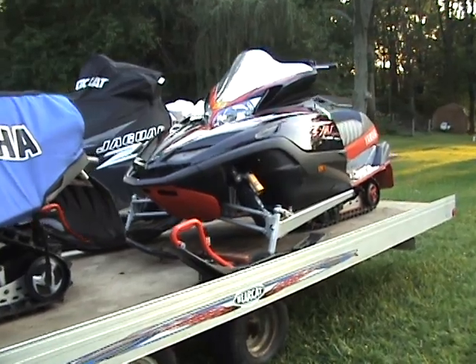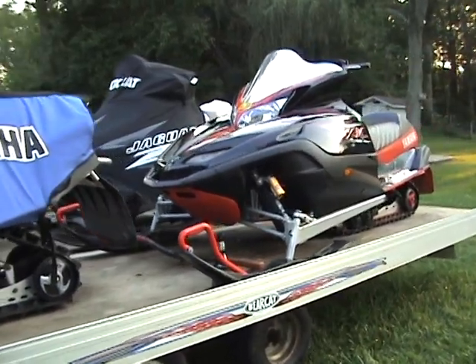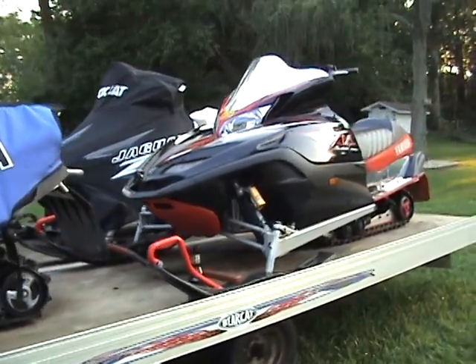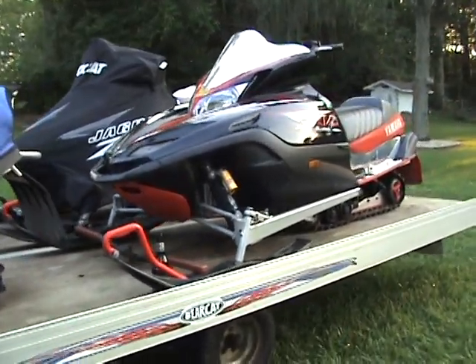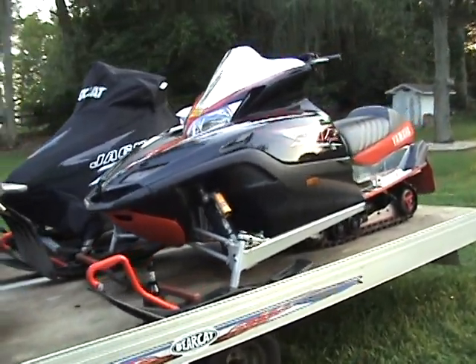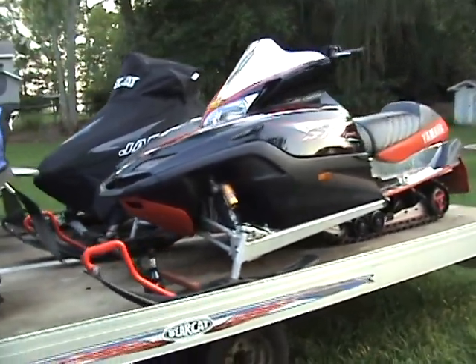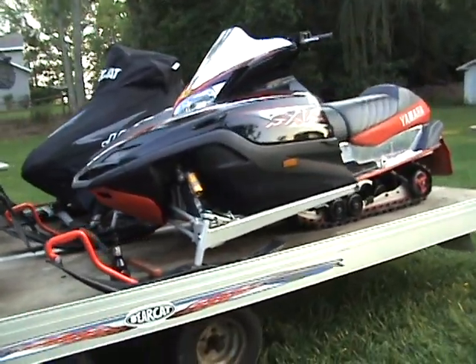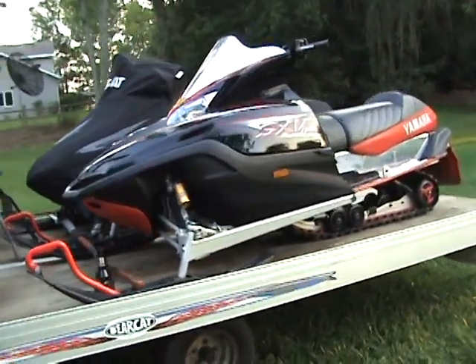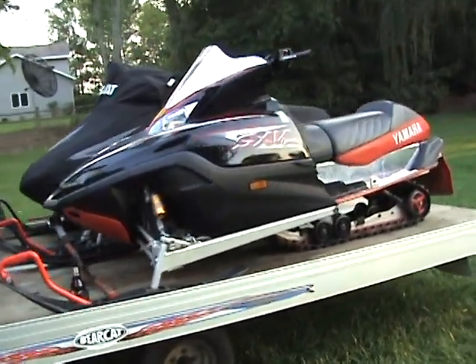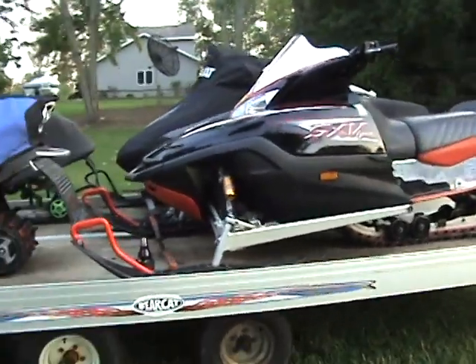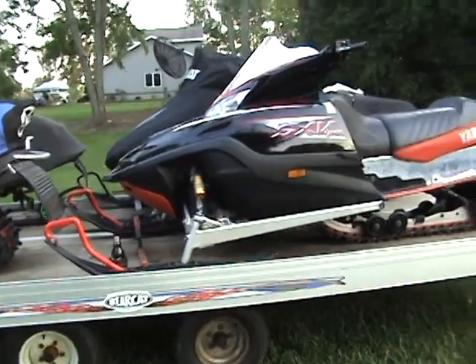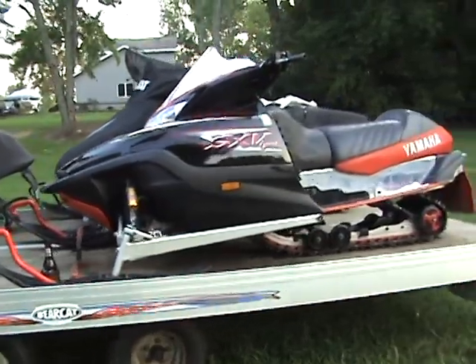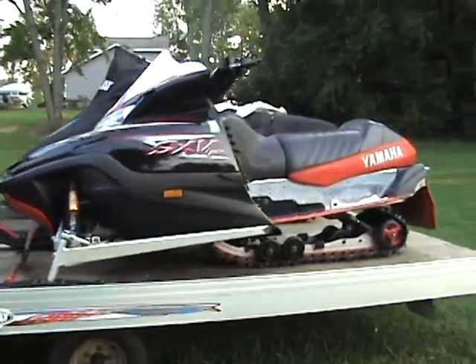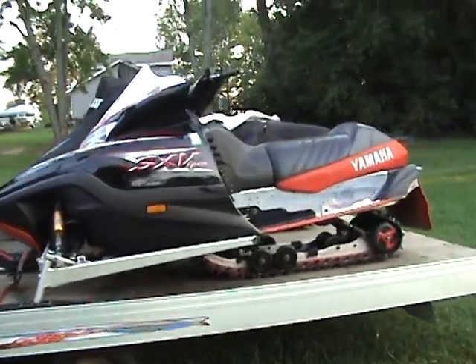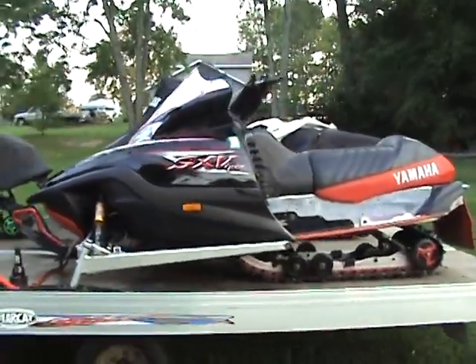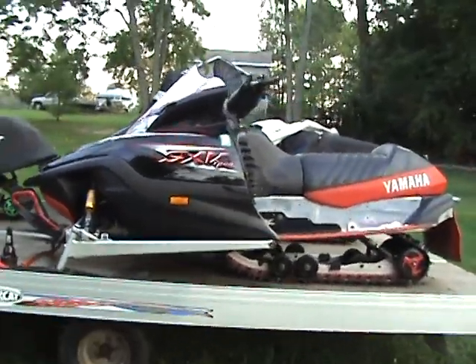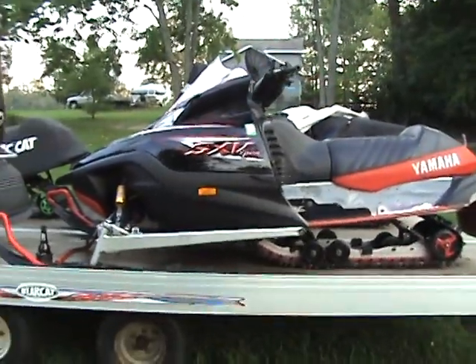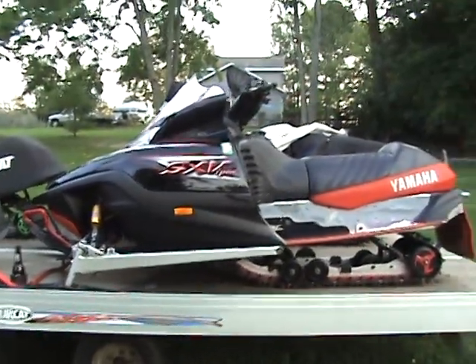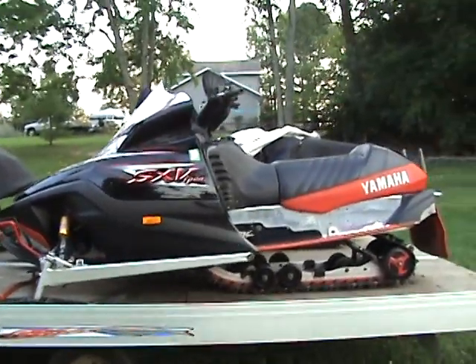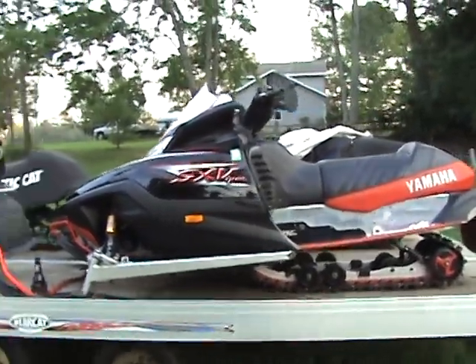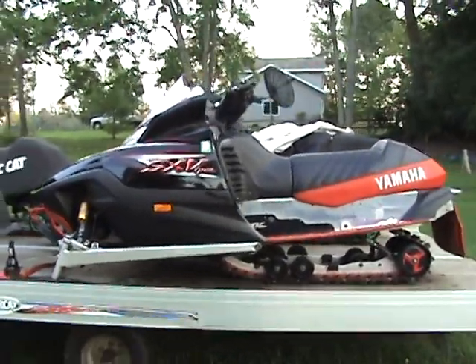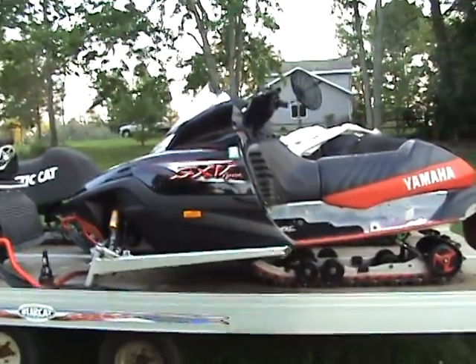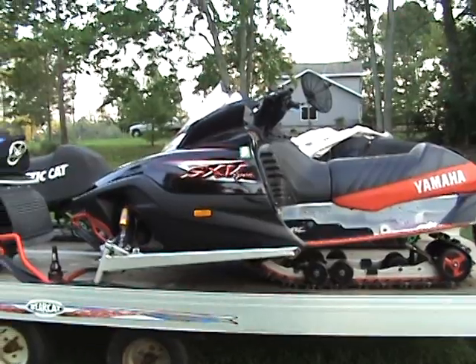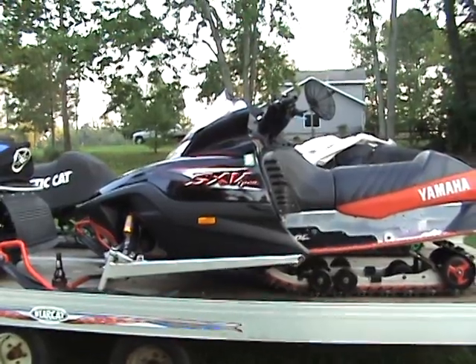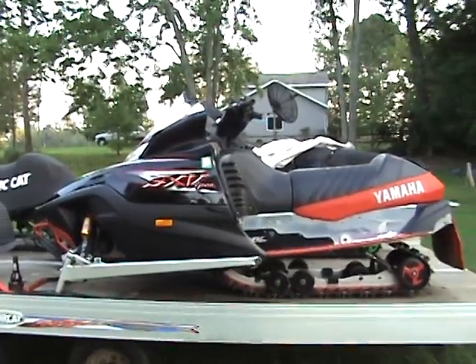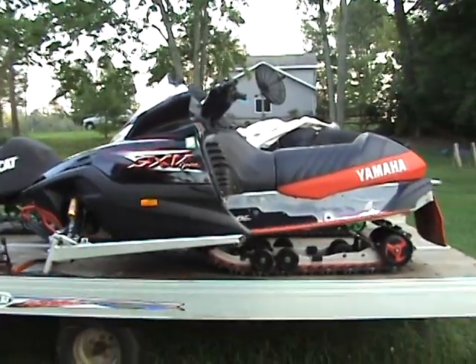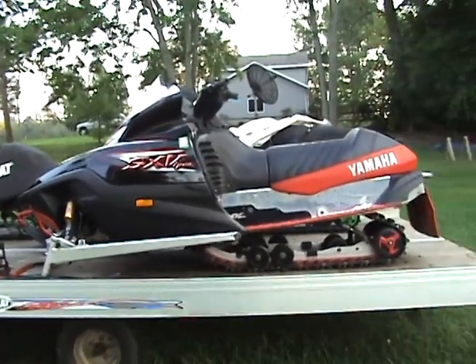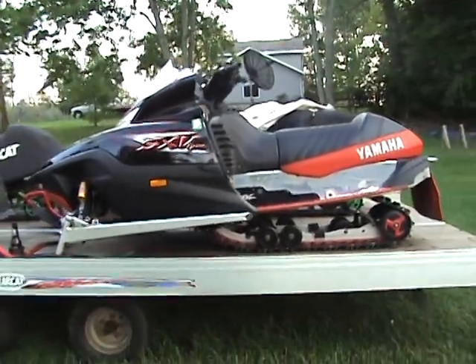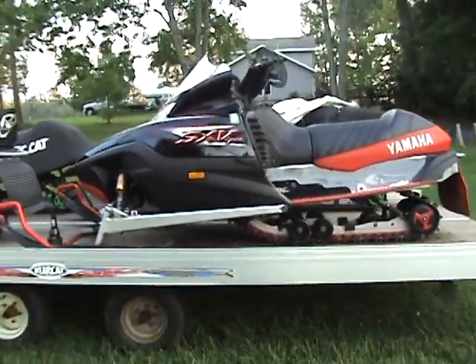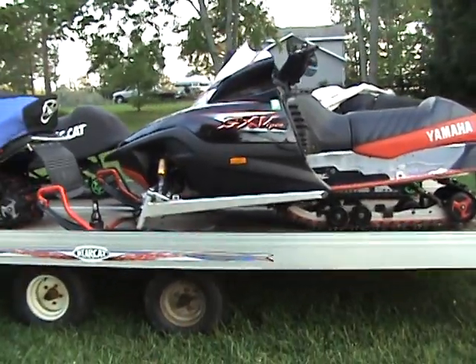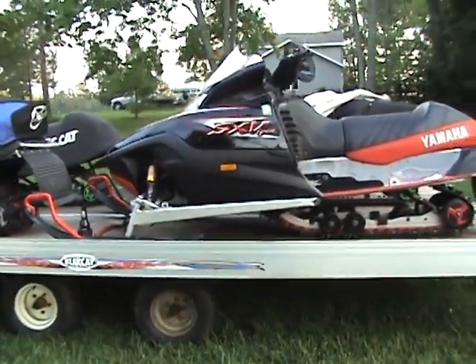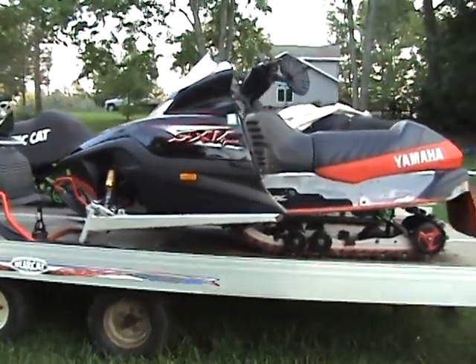This is Heather's snowmobile. It's a 2004 Yamaha Viper S. The S stands for the one that's got the Ohlins shocks, which are the better shocks.